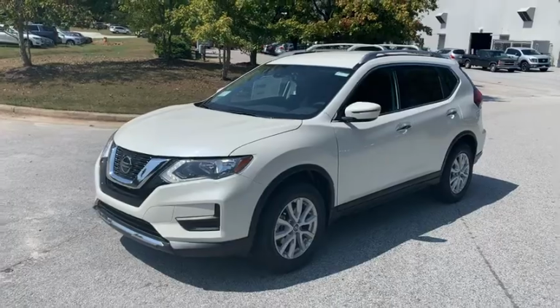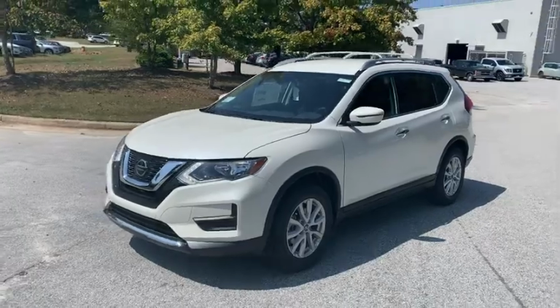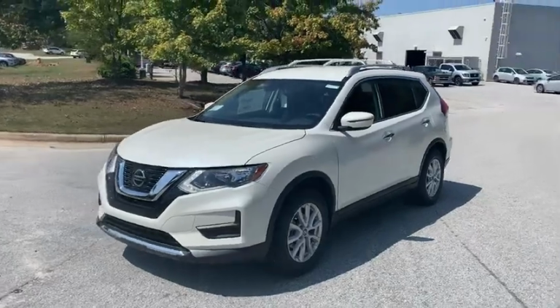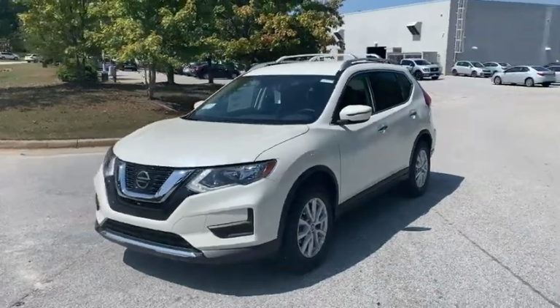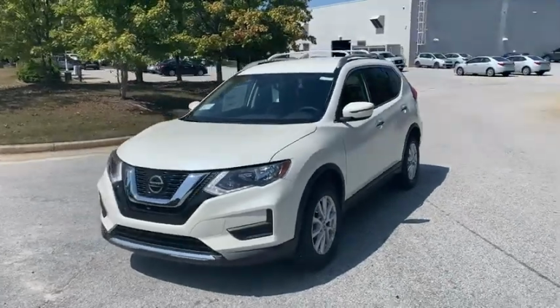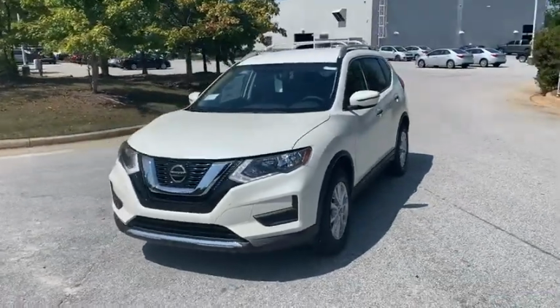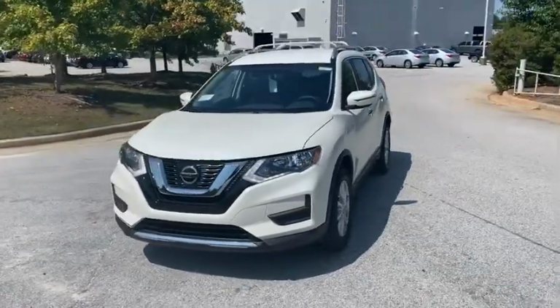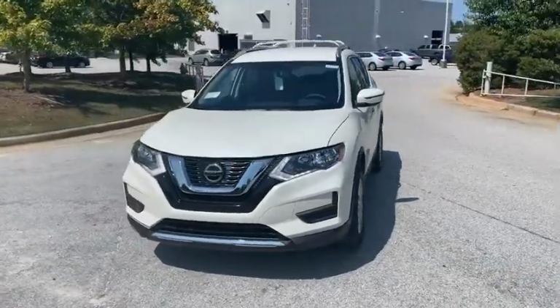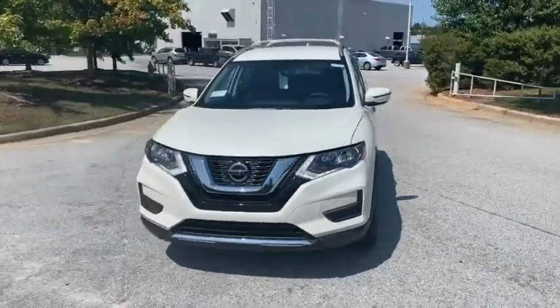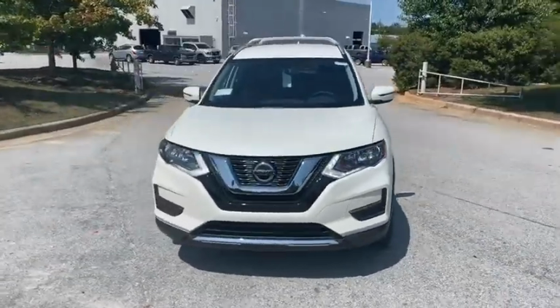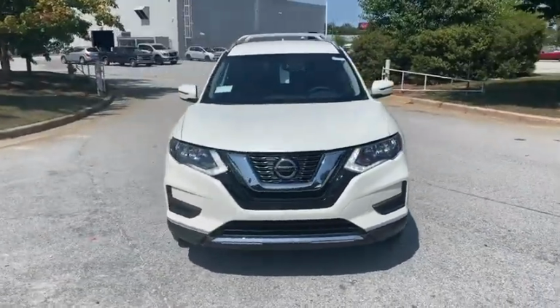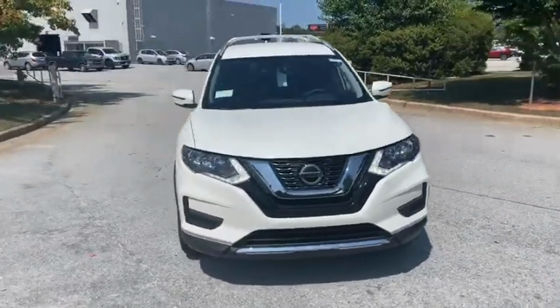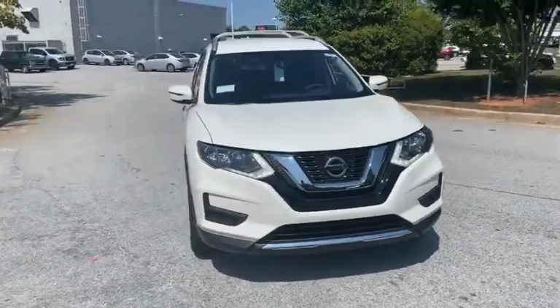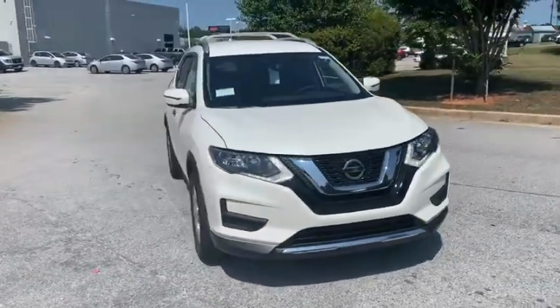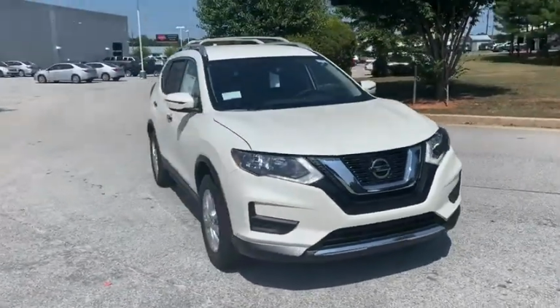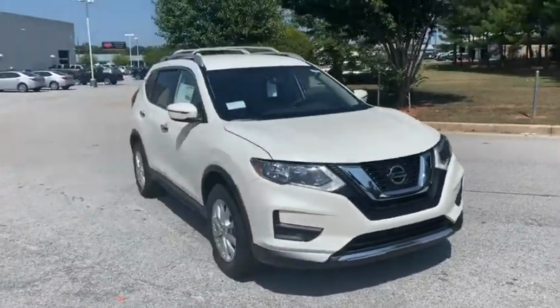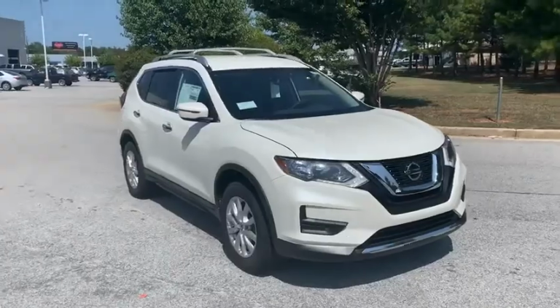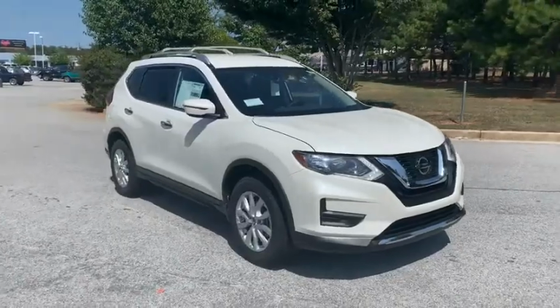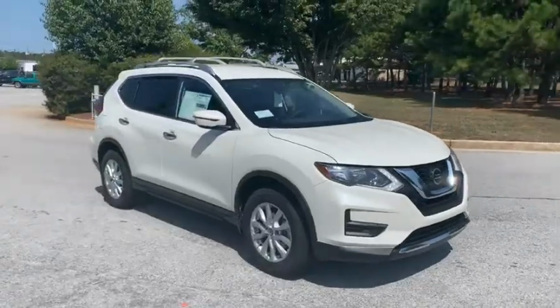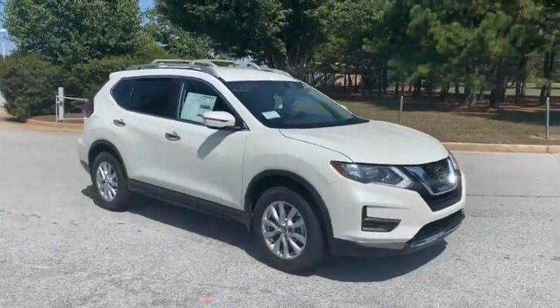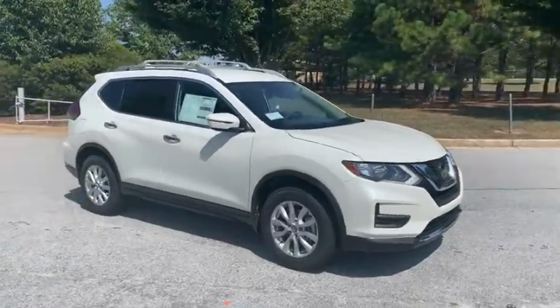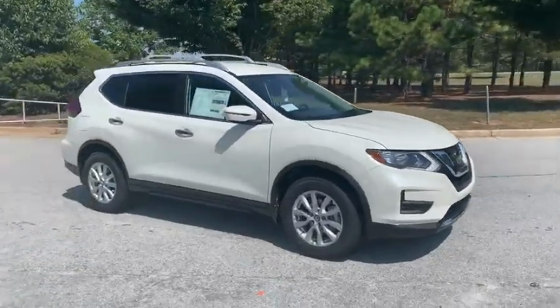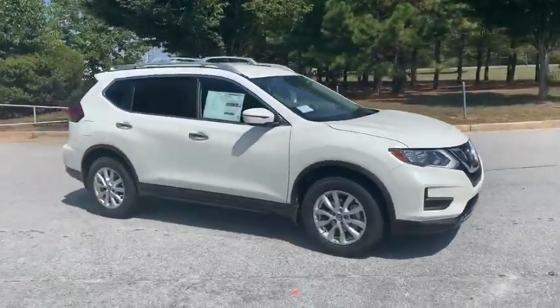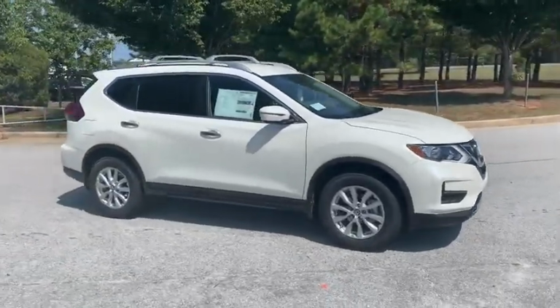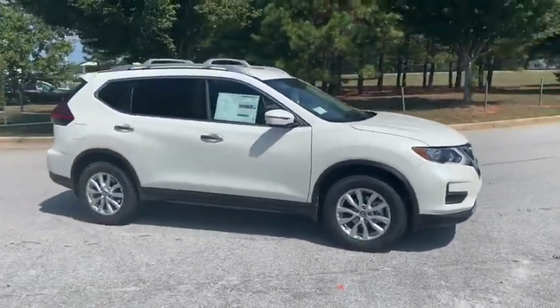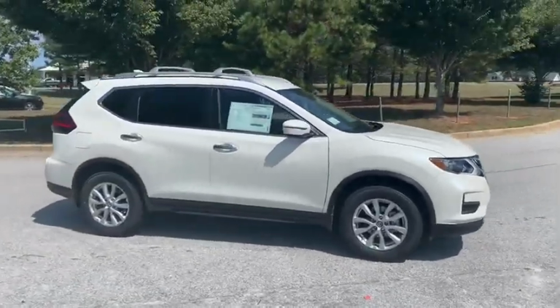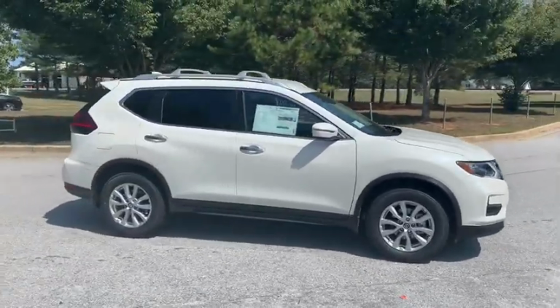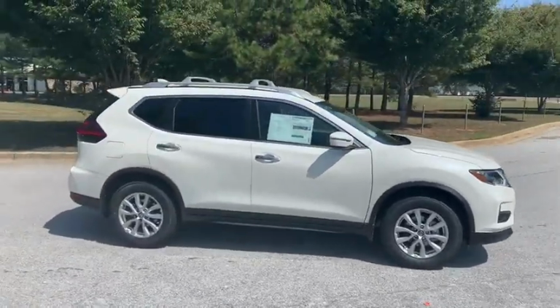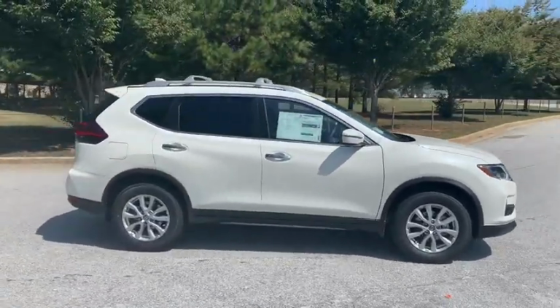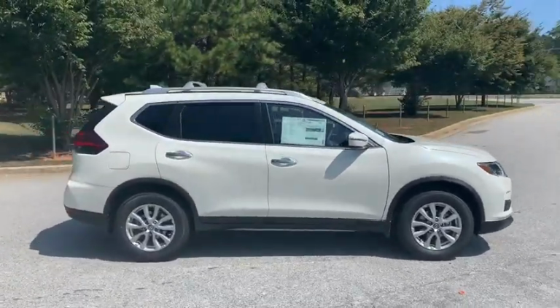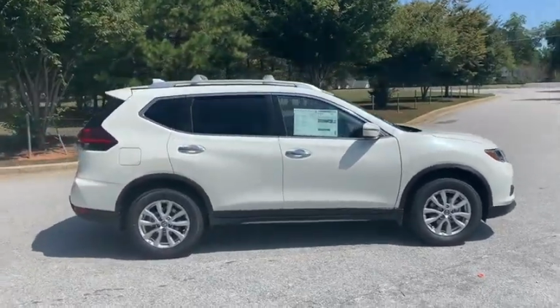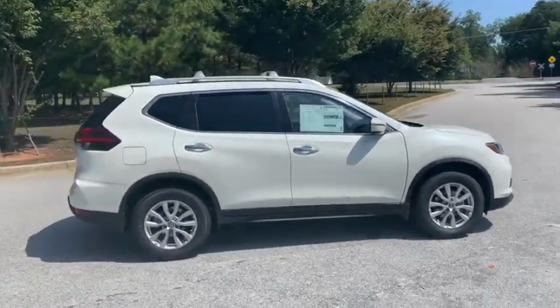Looking for the right vehicle? Check out the 2020 Nissan Rogue. The stylish Rogue gets 27 MPG and still boasts nearly 58 cubic feet of cargo space.